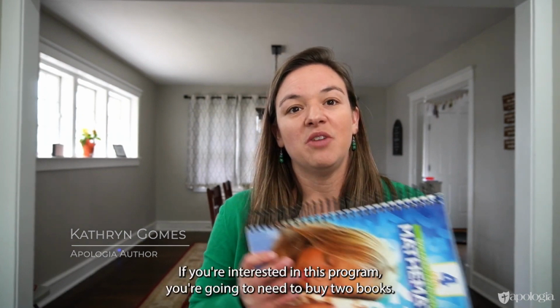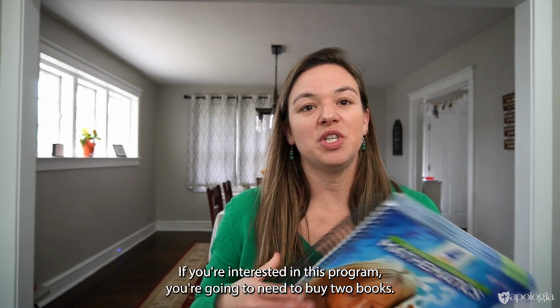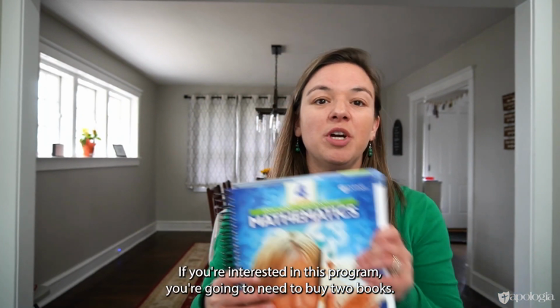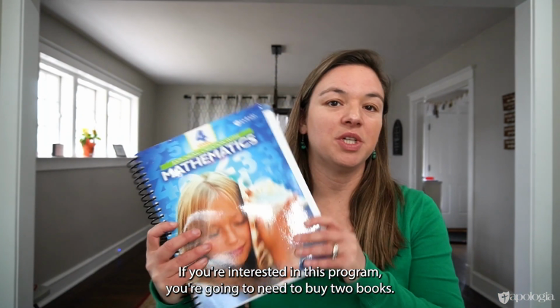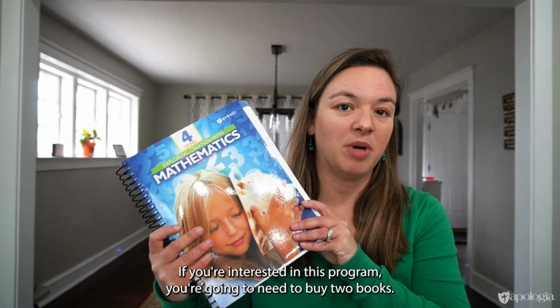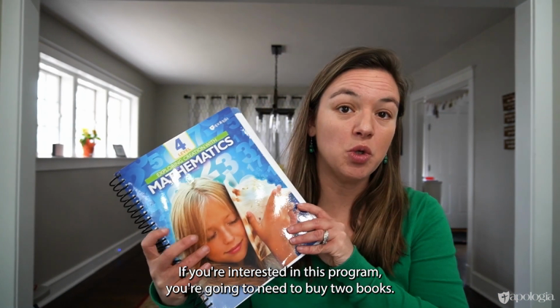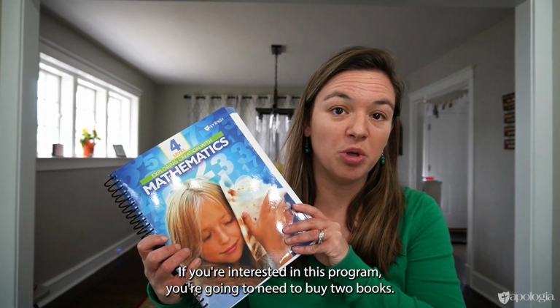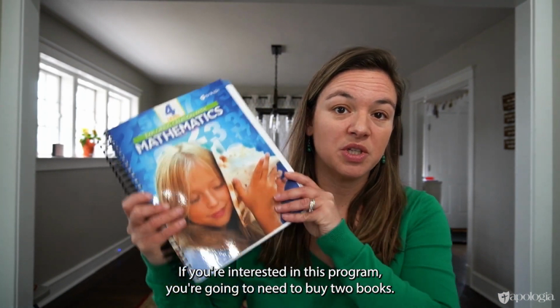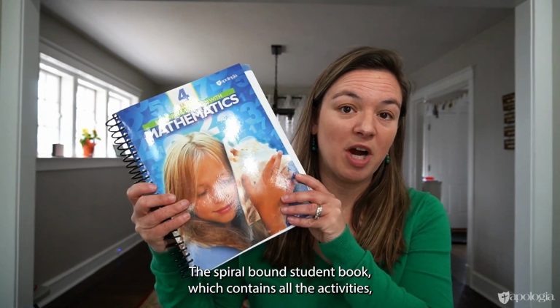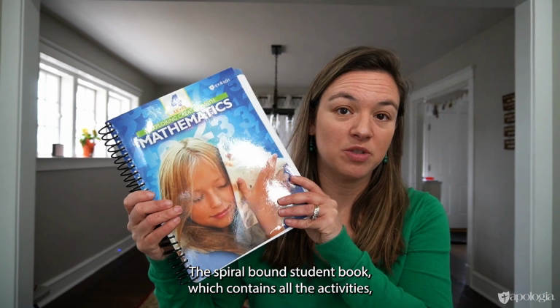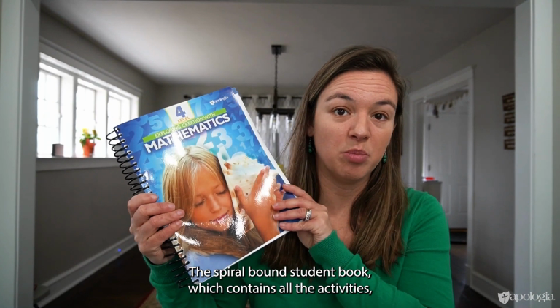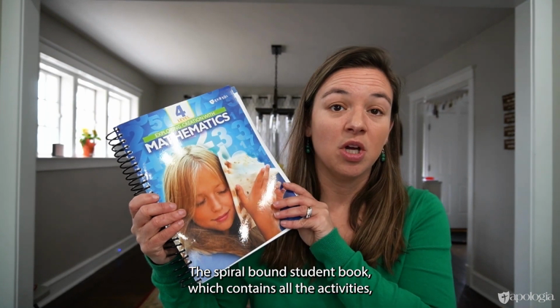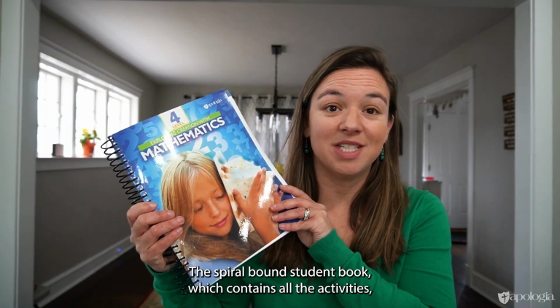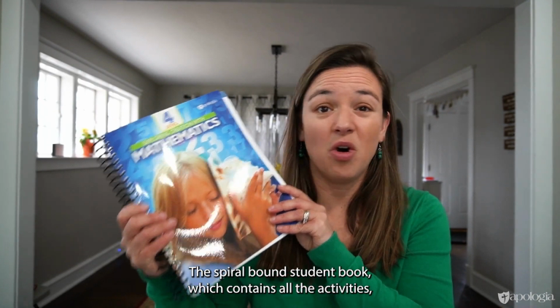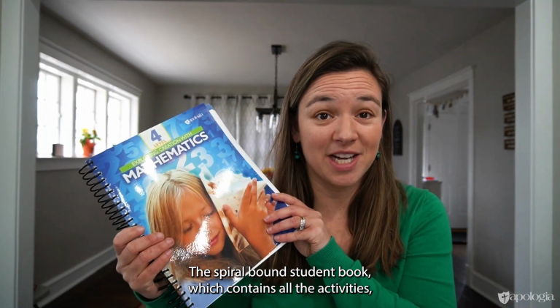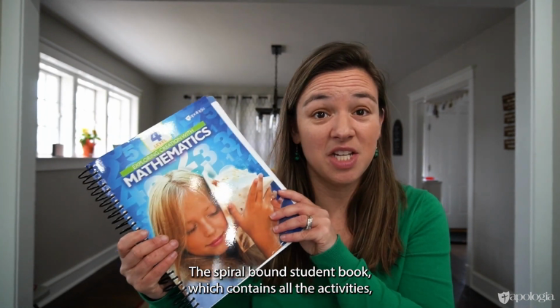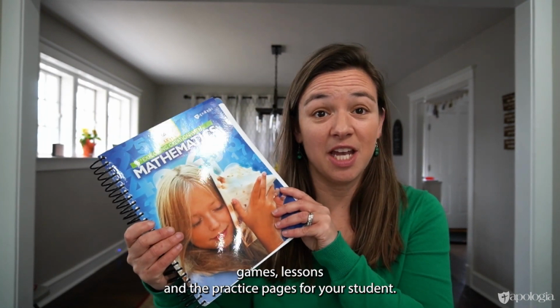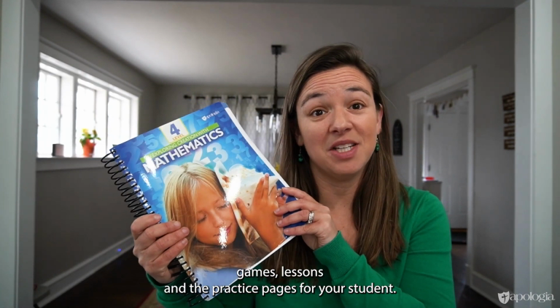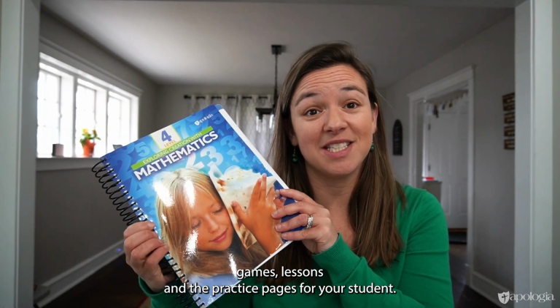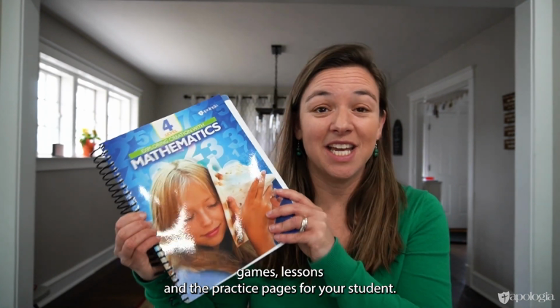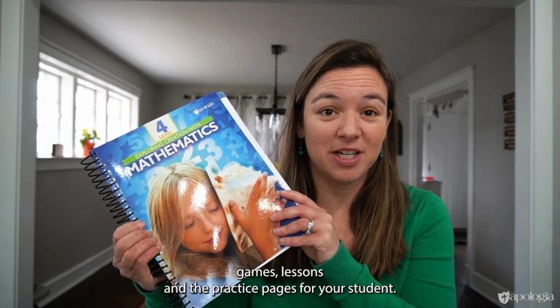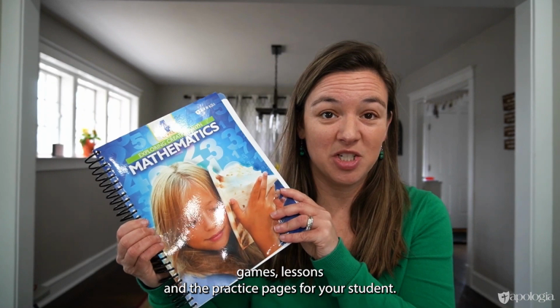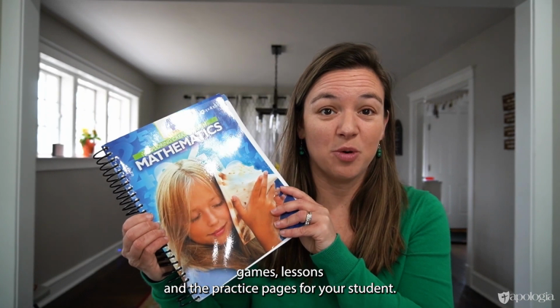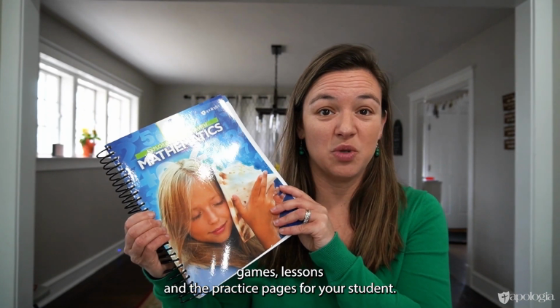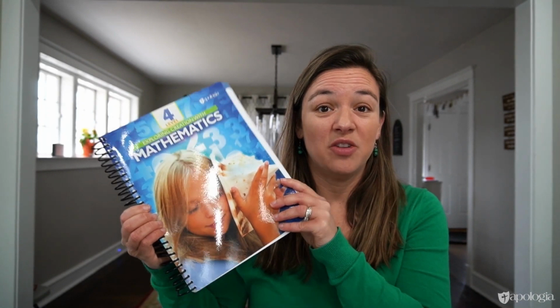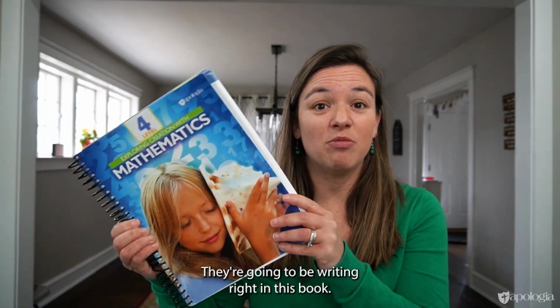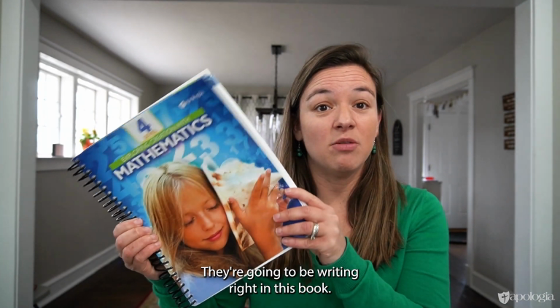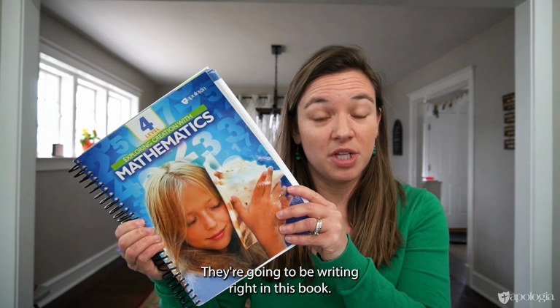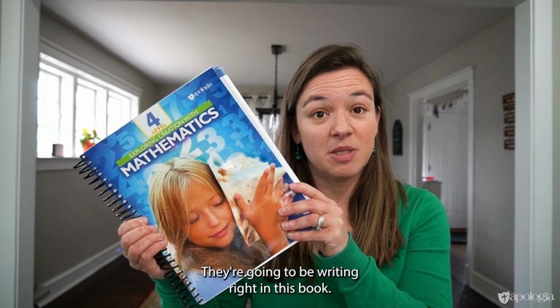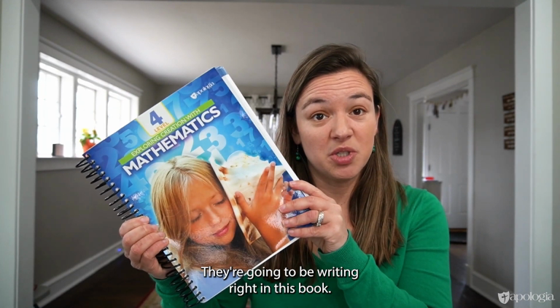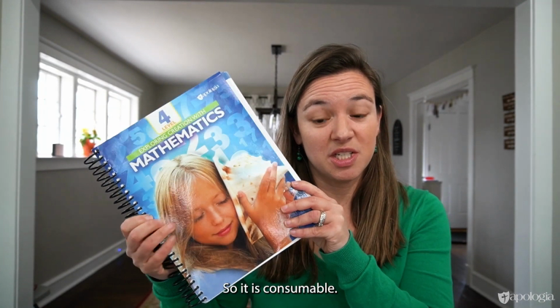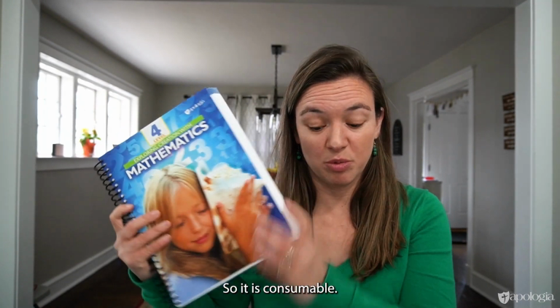If you're interested in this program, you're going to need to buy two books. The Spiral Bound Student Book, which contains all the activities, games, lessons, and the practice pages for your student. They're going to be writing right in this book, so it is consumable.